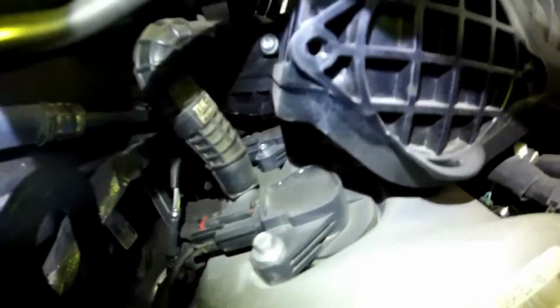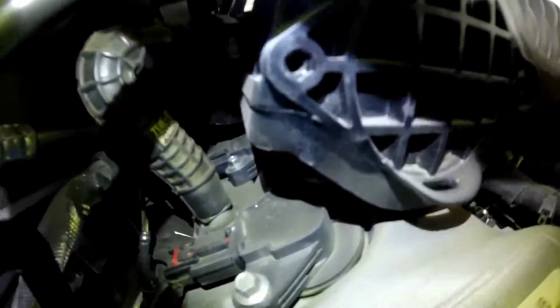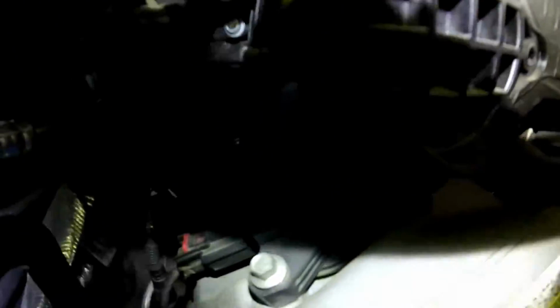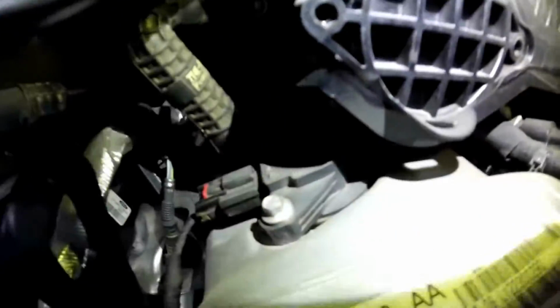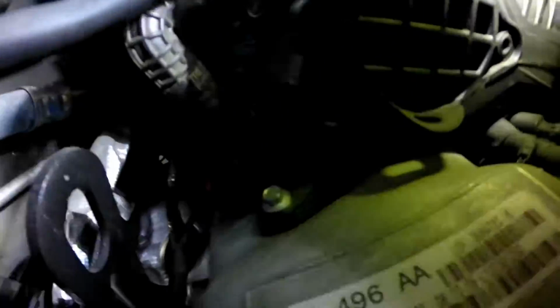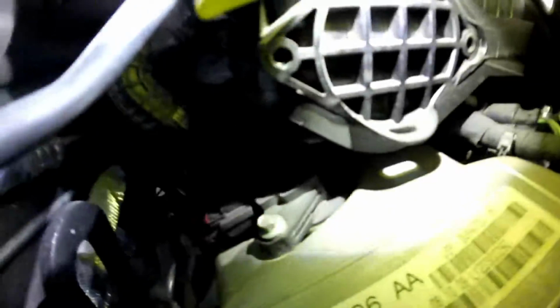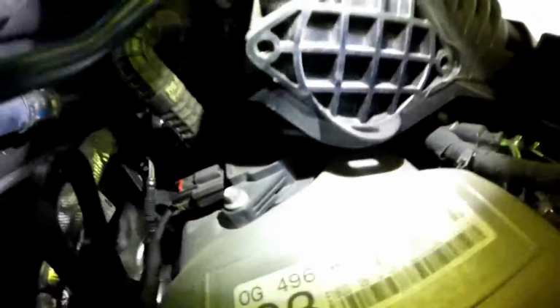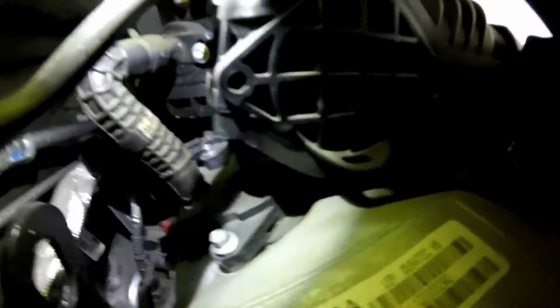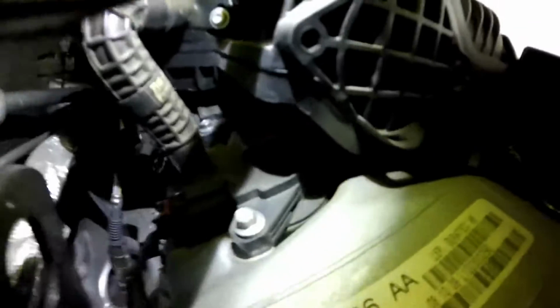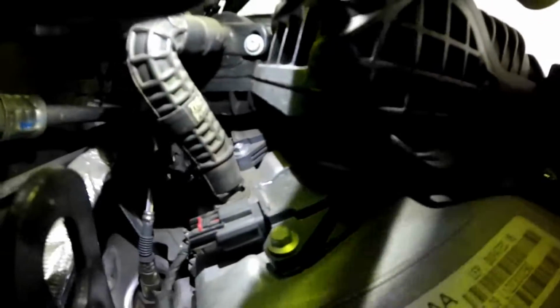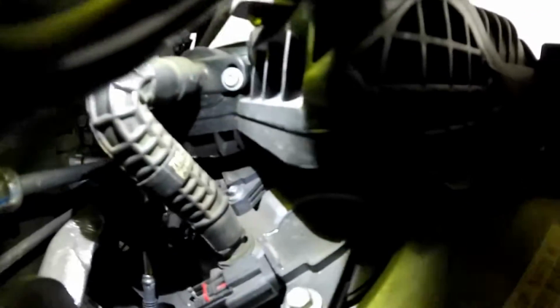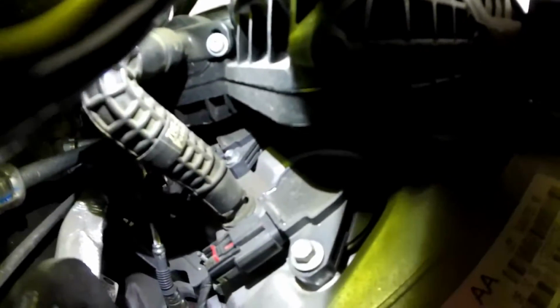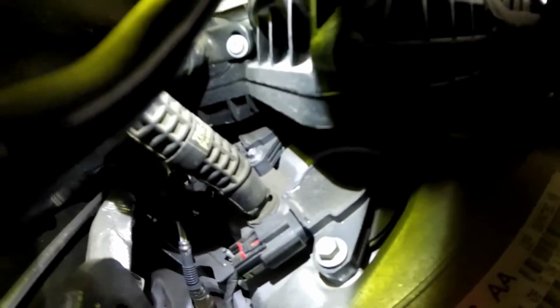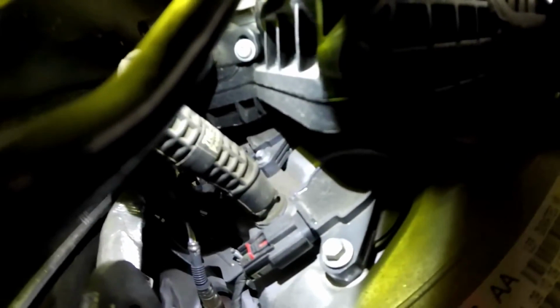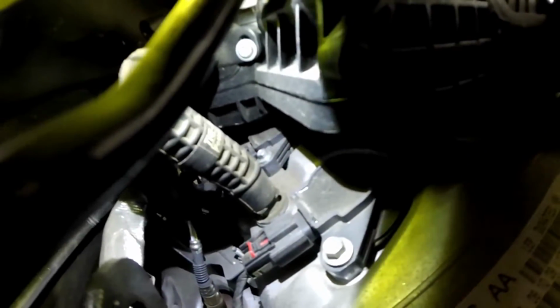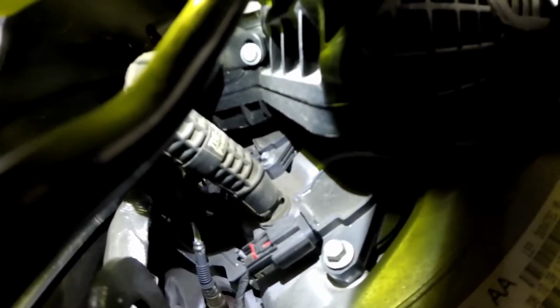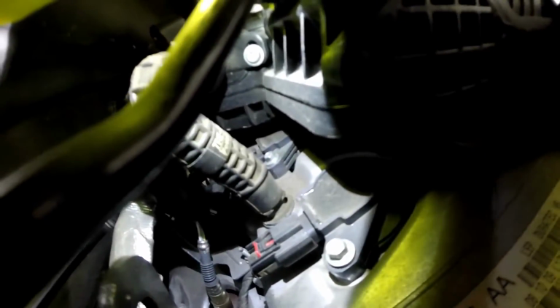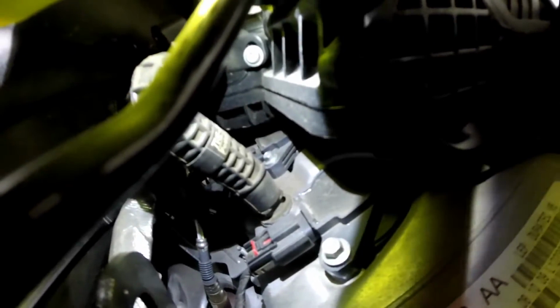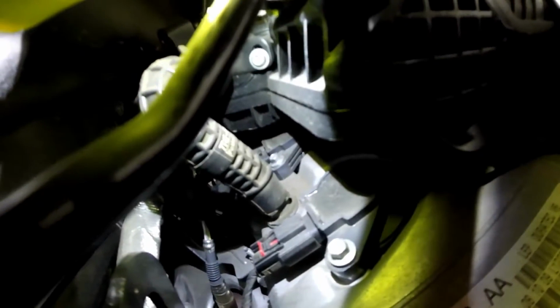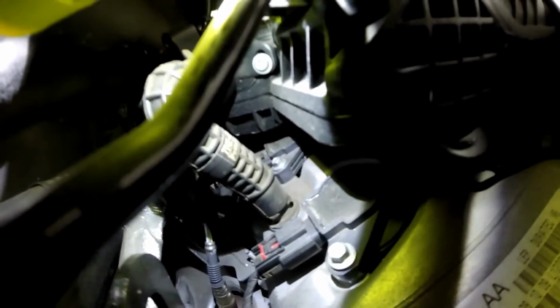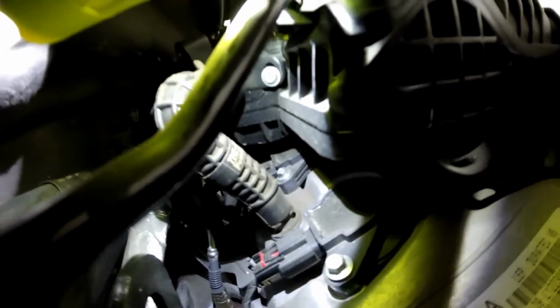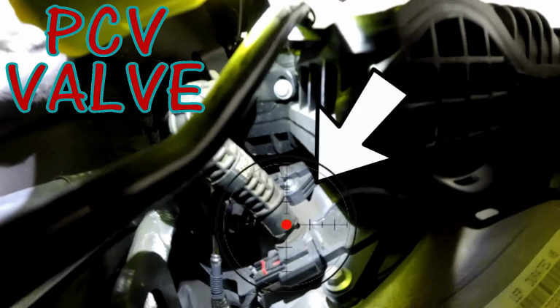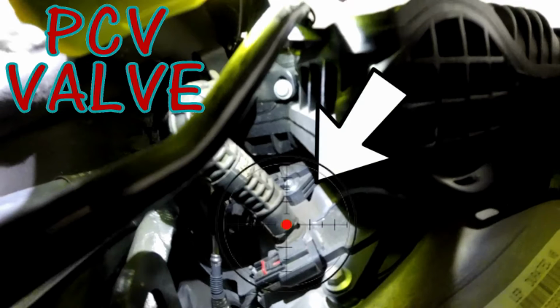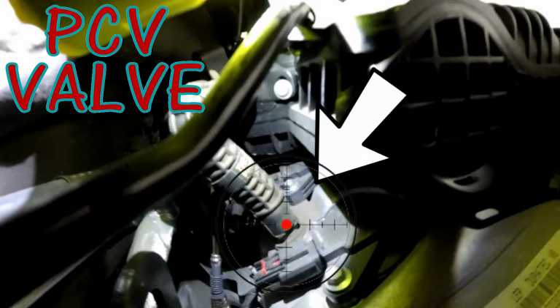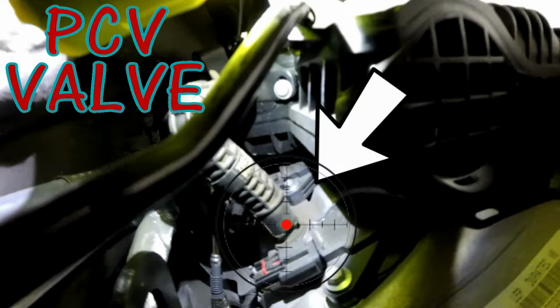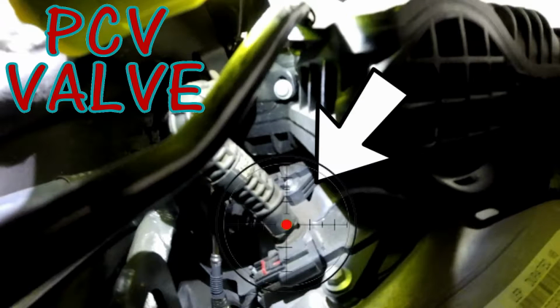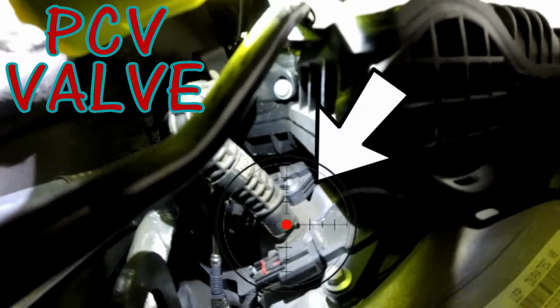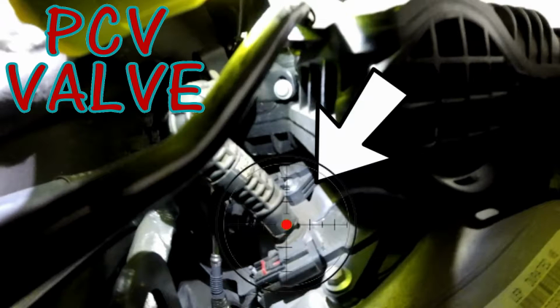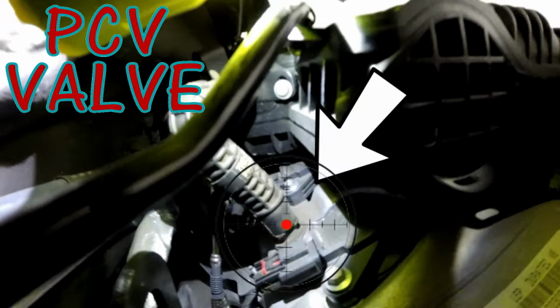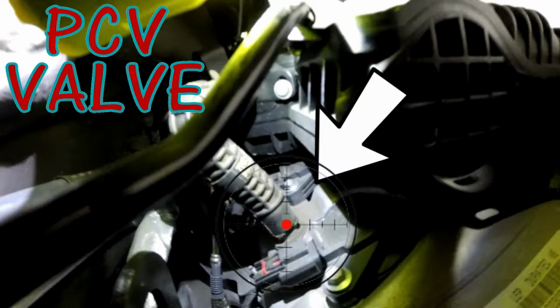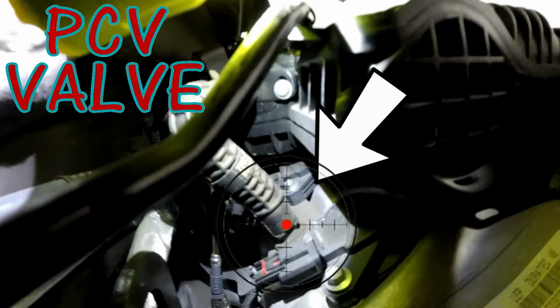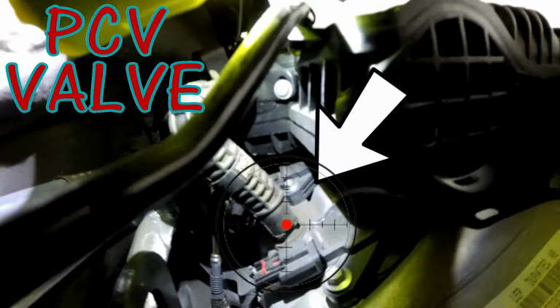Right here on this rear valve cover you have the PCV valve, a positive crankcase ventilation valve. The bottom of the hose is right there.